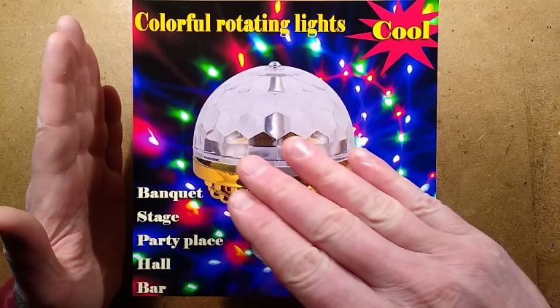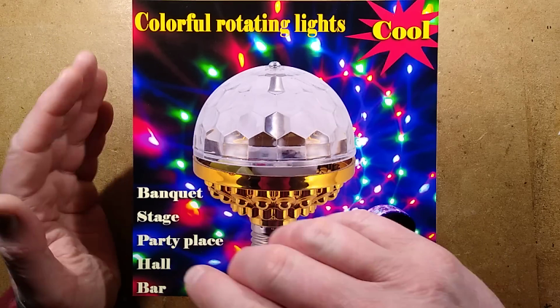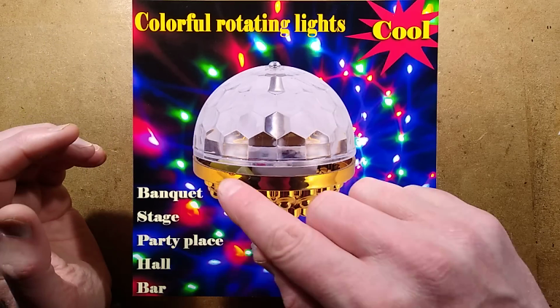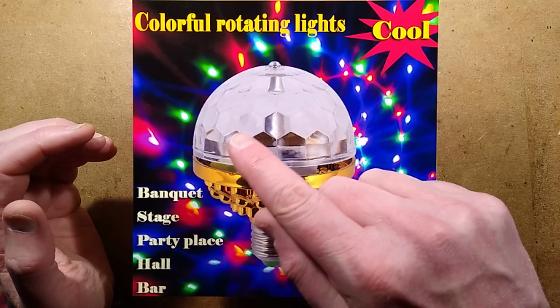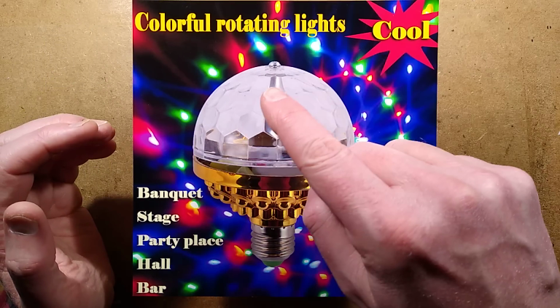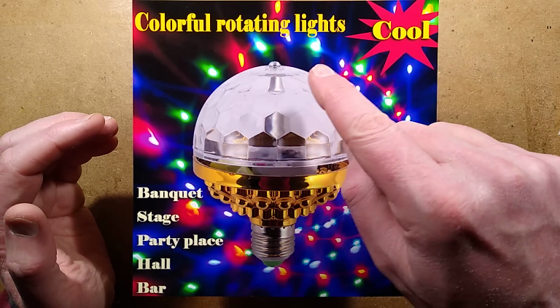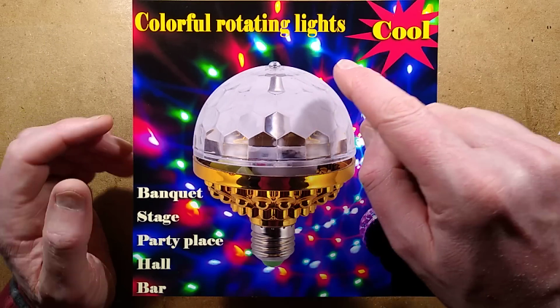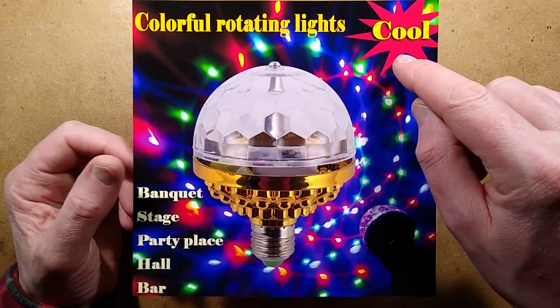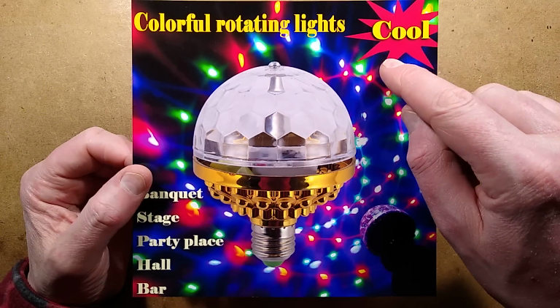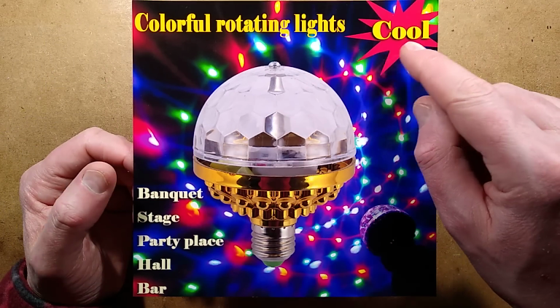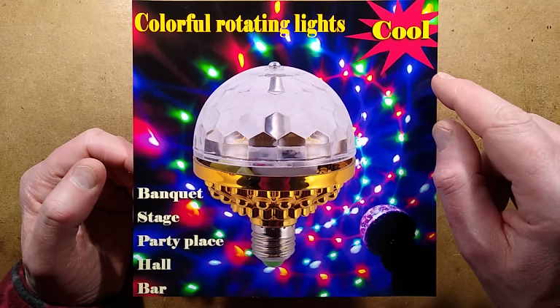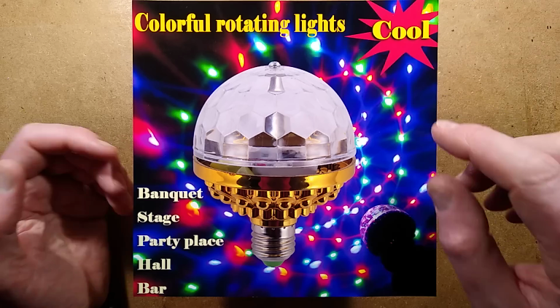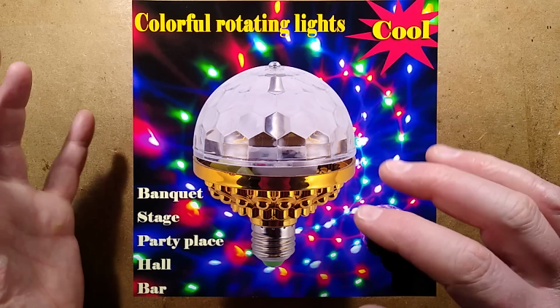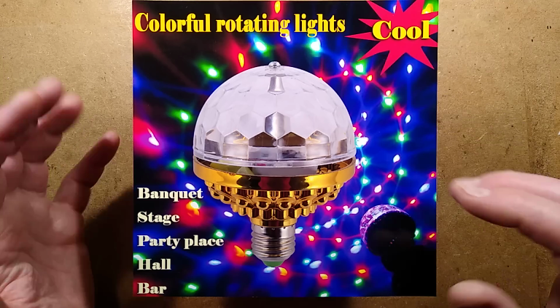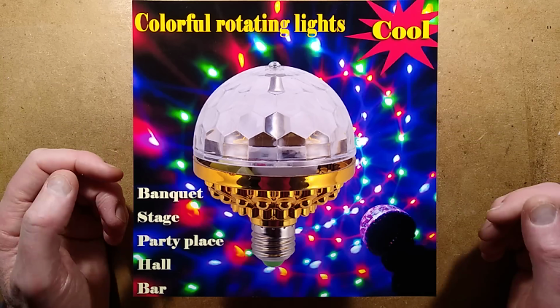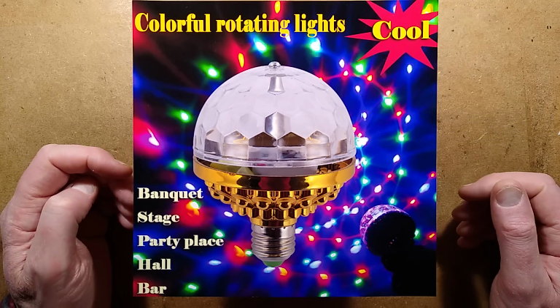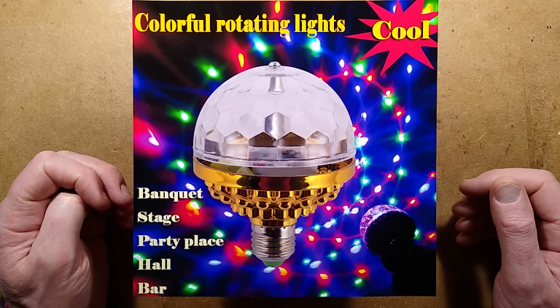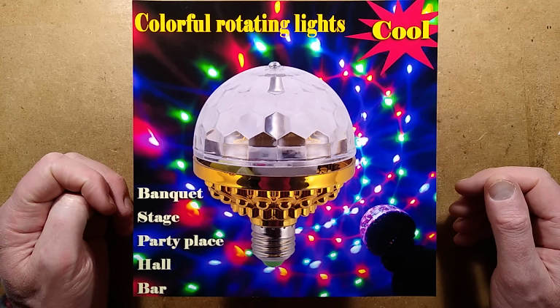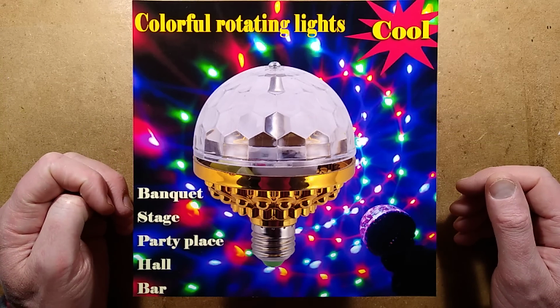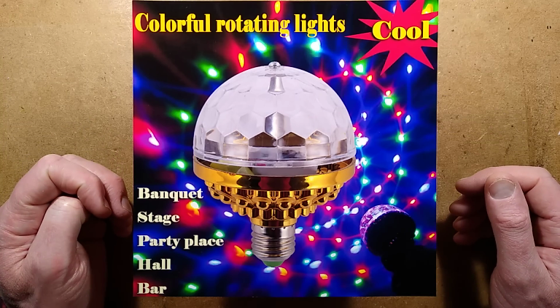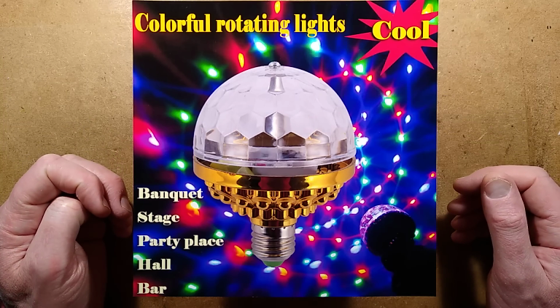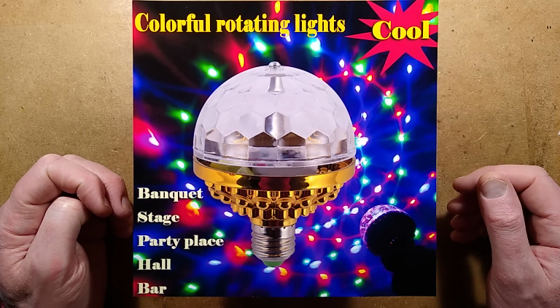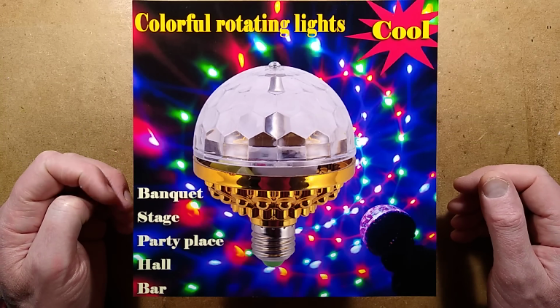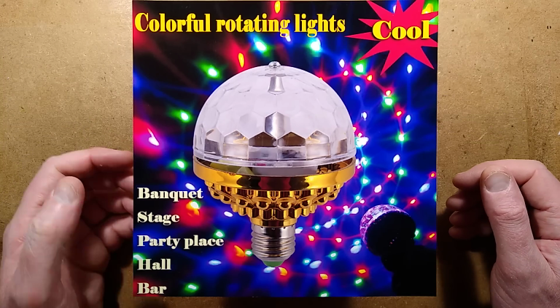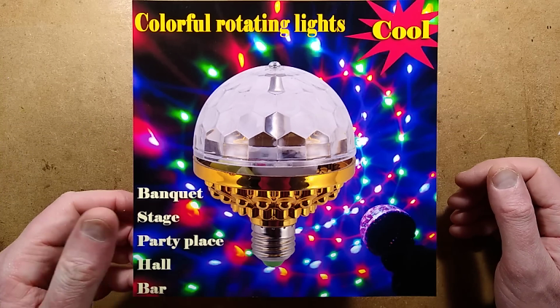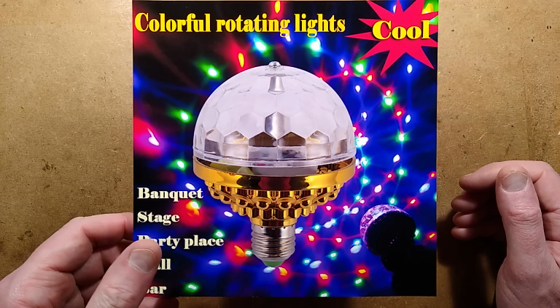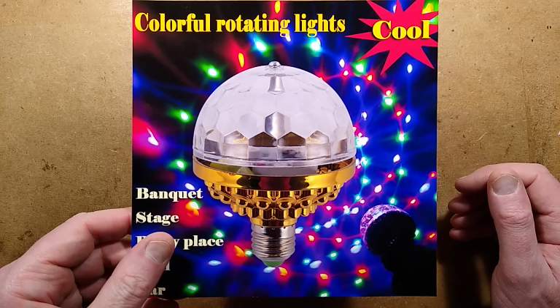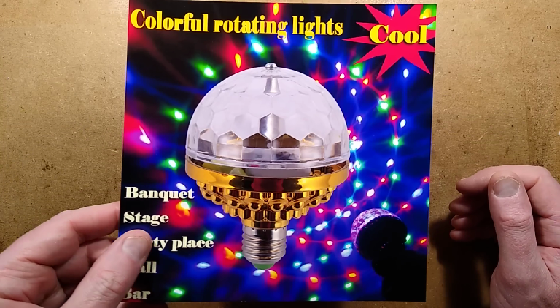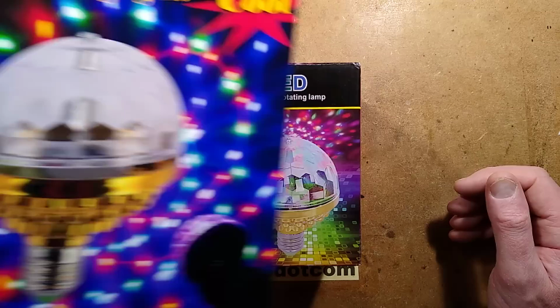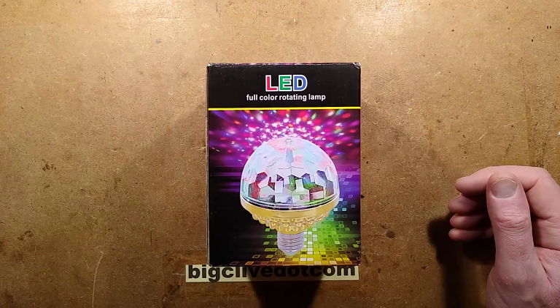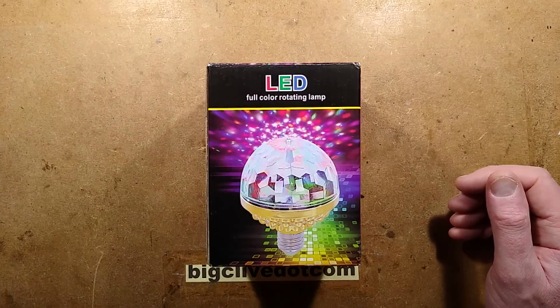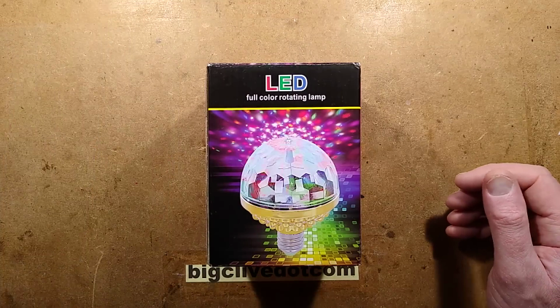So this is colourful rotating lights. Cool. Banquet stage, party place, hall, bar and morgue, apparently. Because here it is.